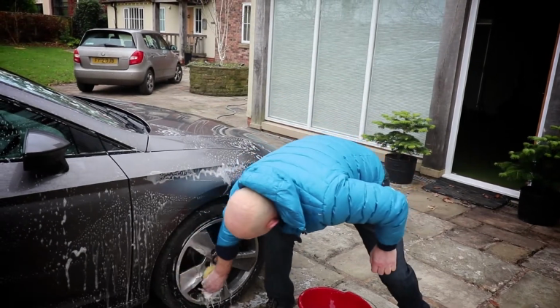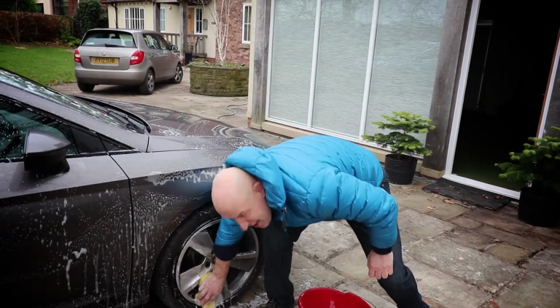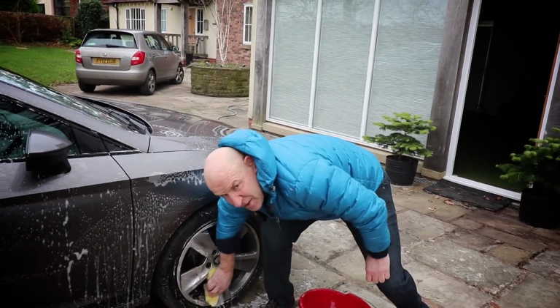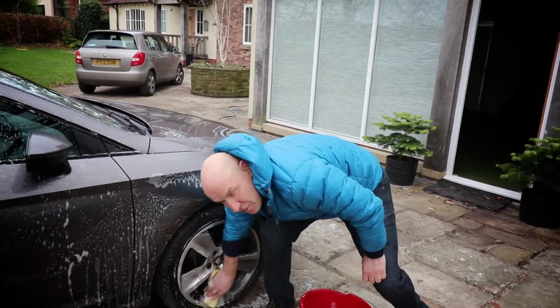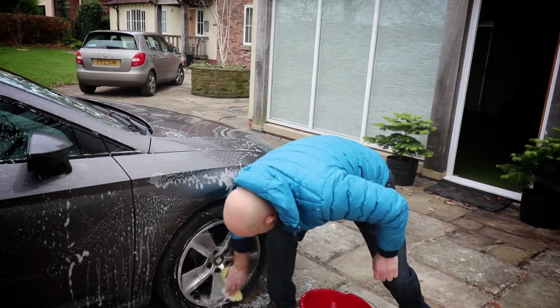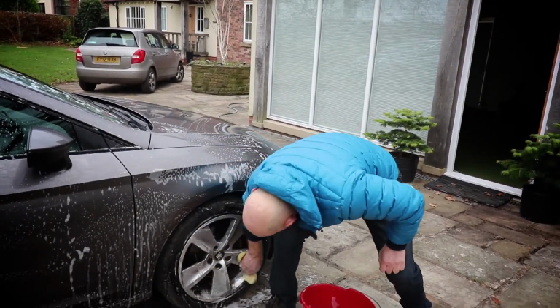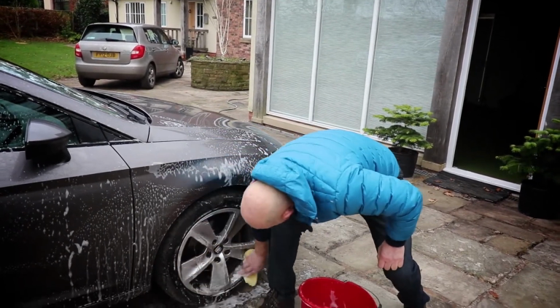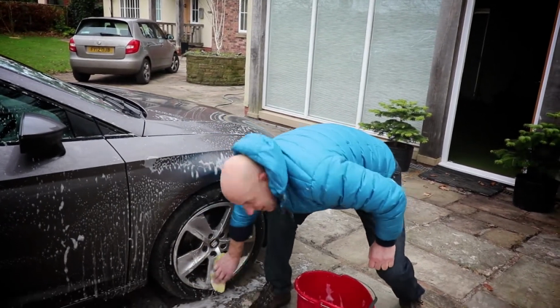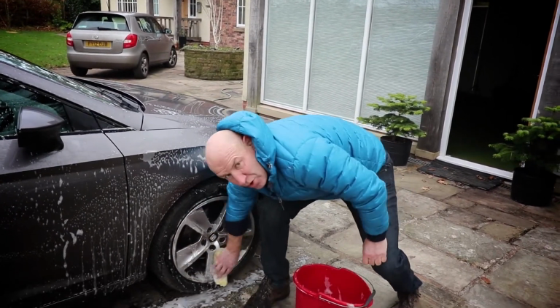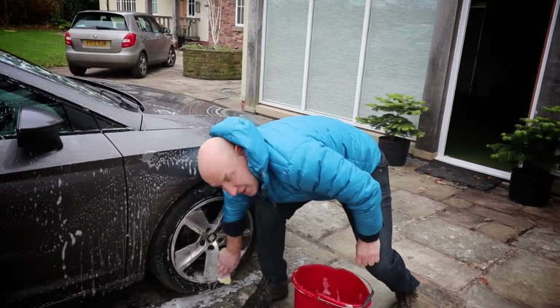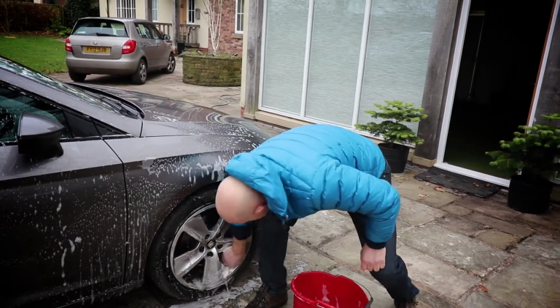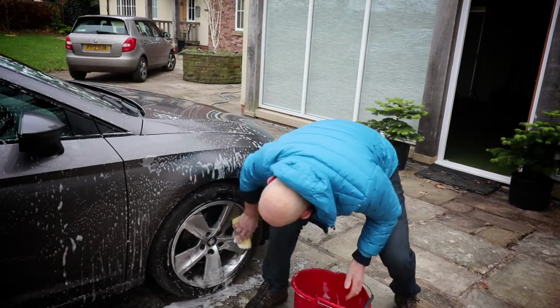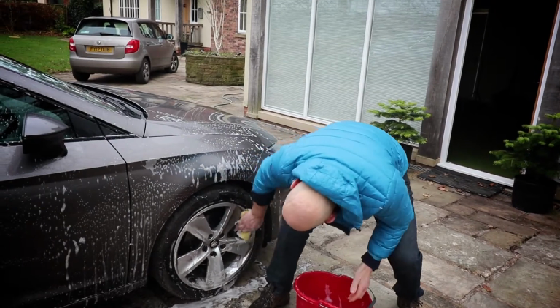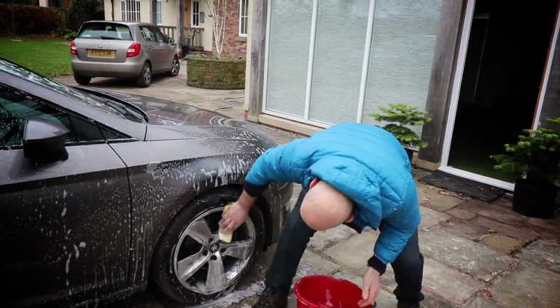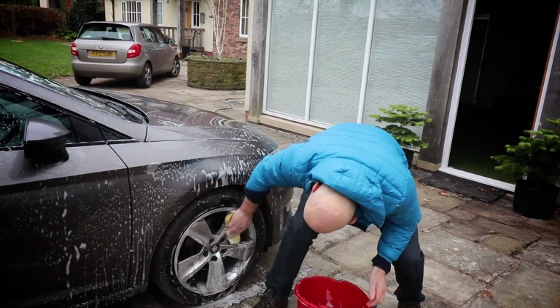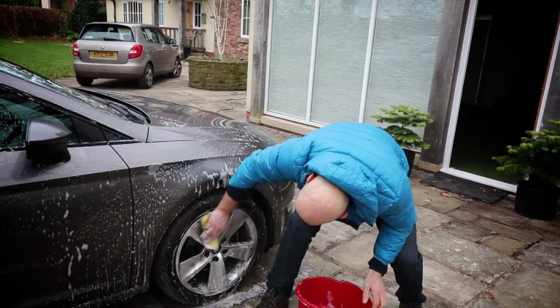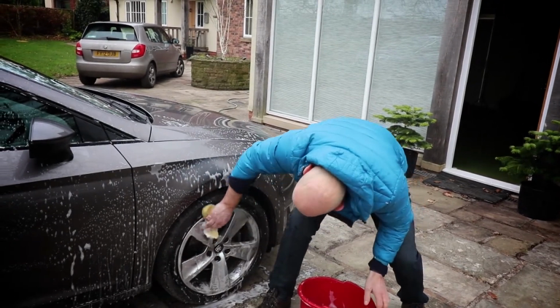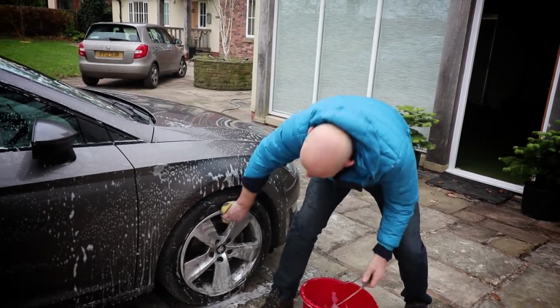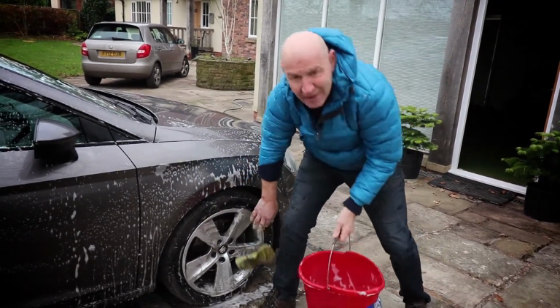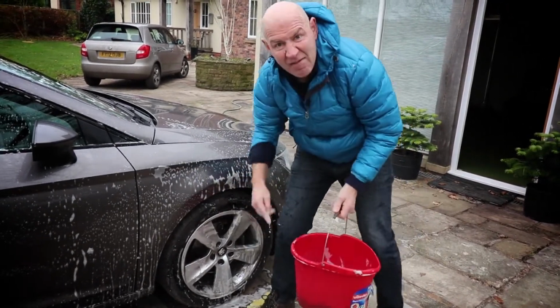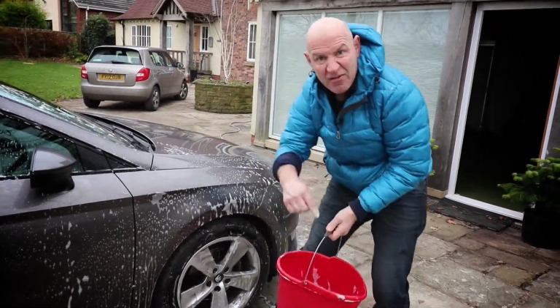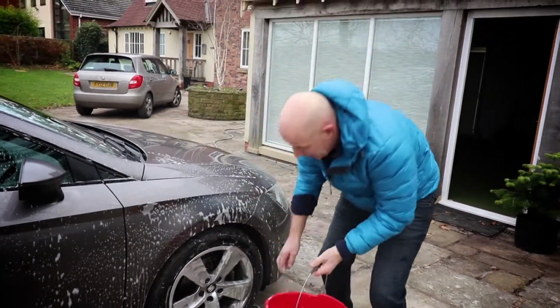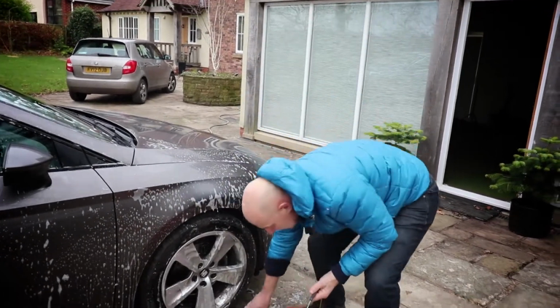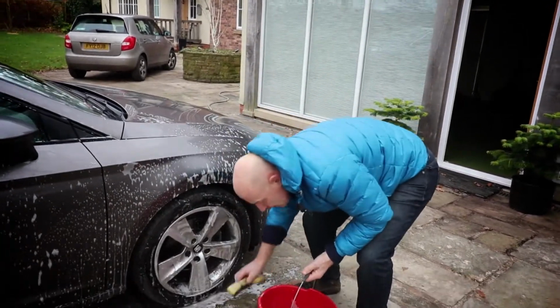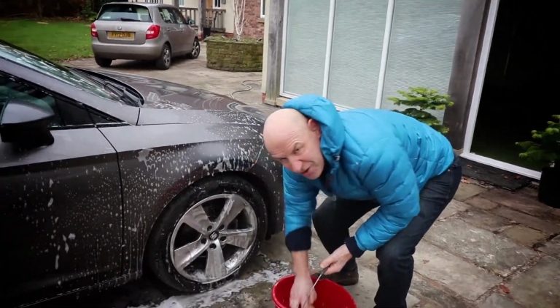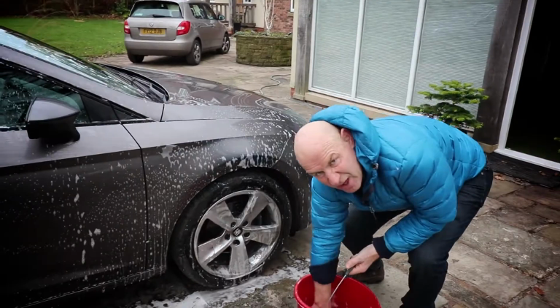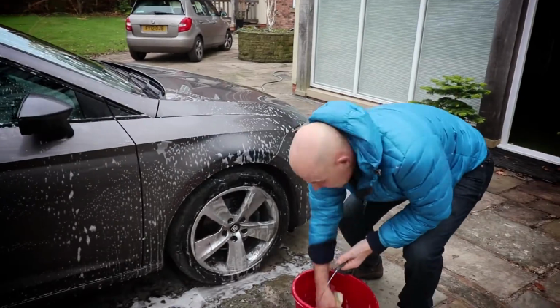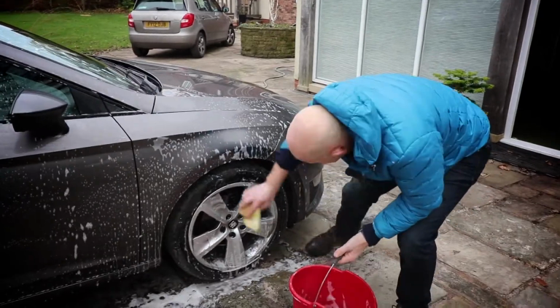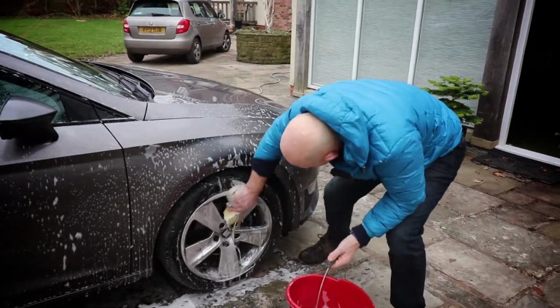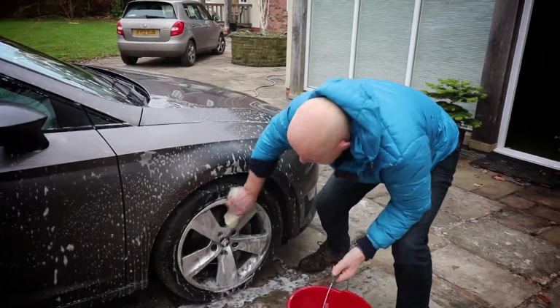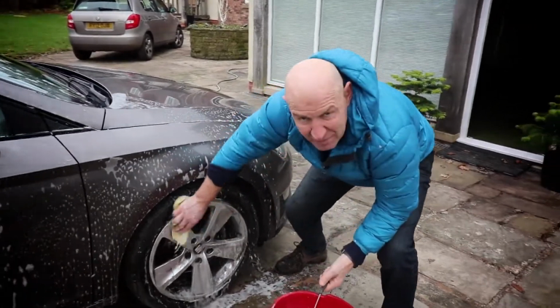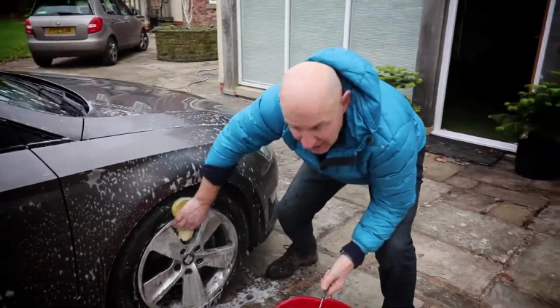You know, the key of fitness is — when I stop washing this — the key is how fast the heart rate goes down. That's the real key of fitness. Let's see how fast mine goes down.